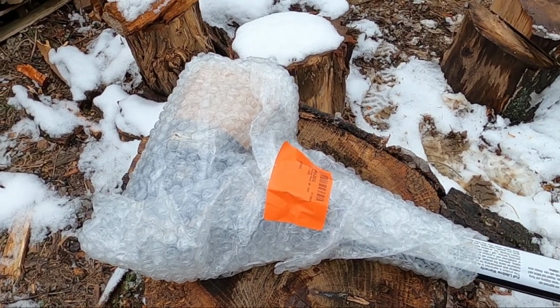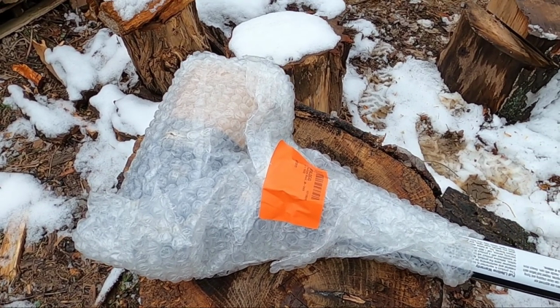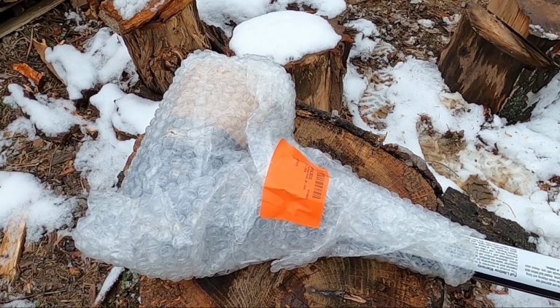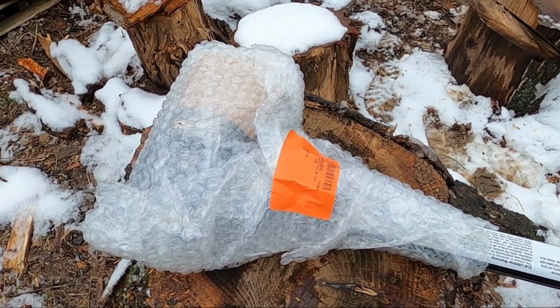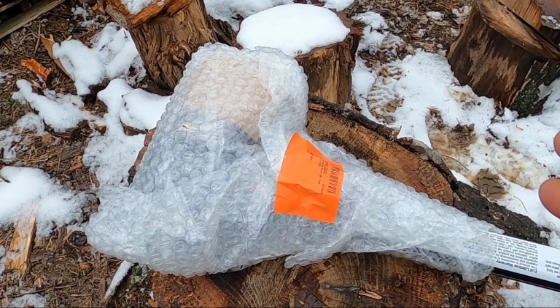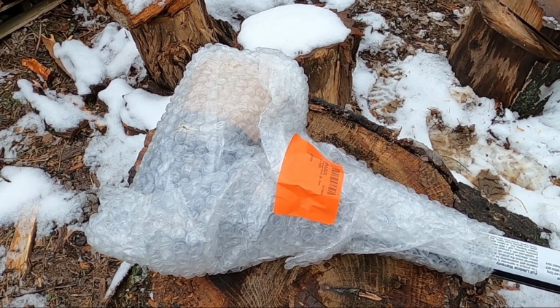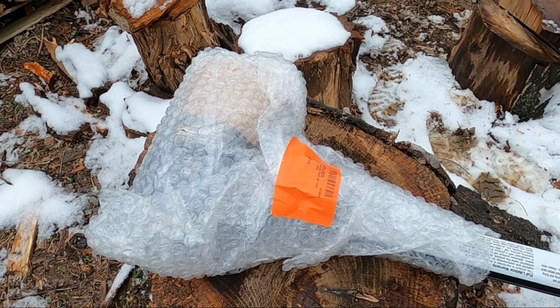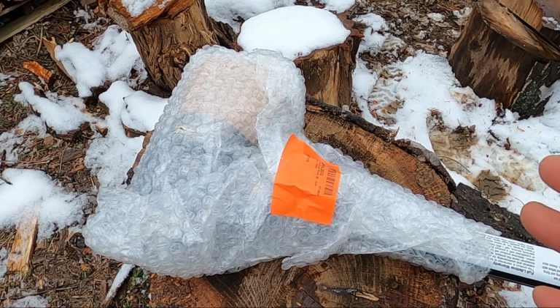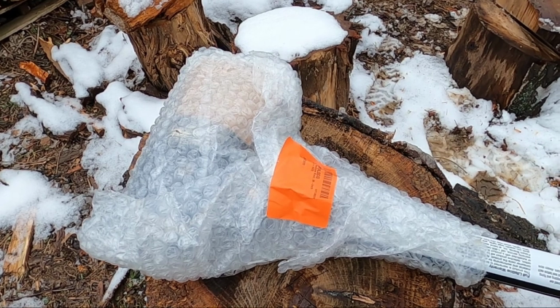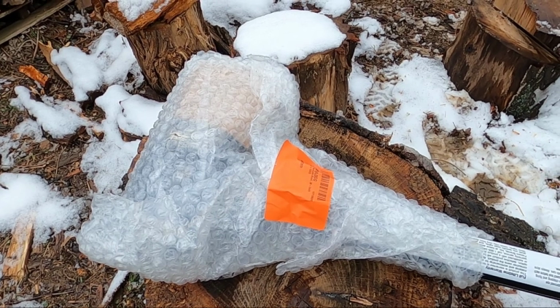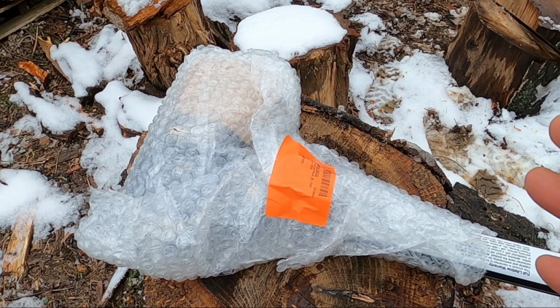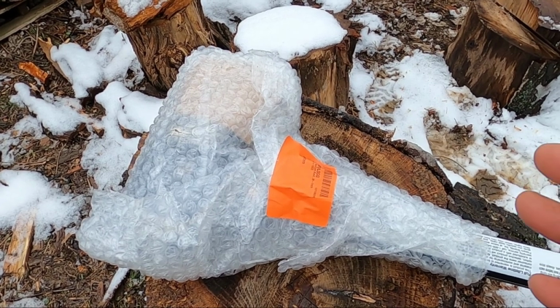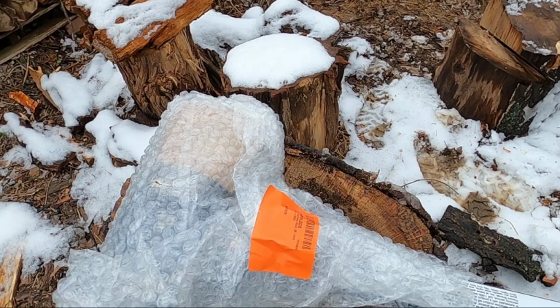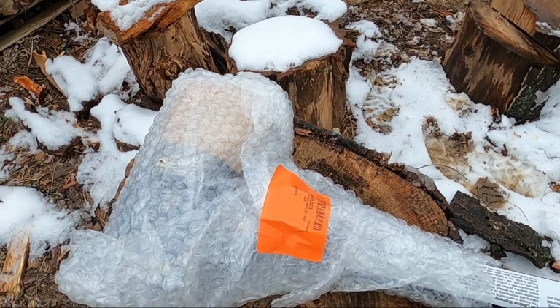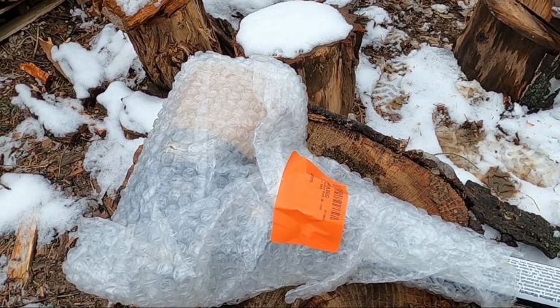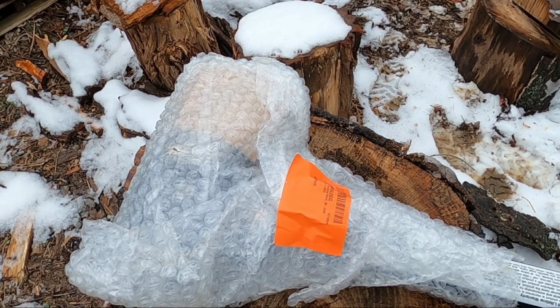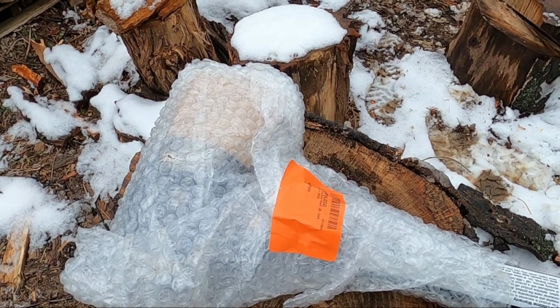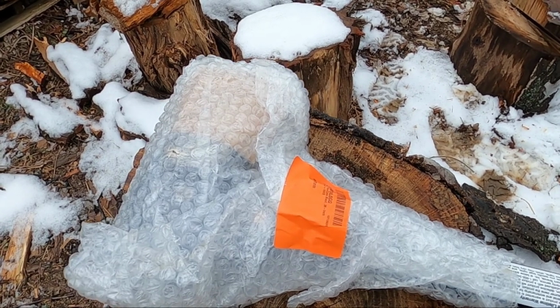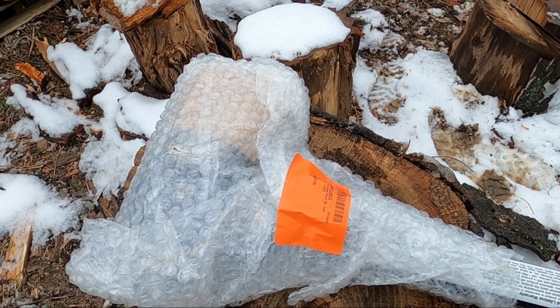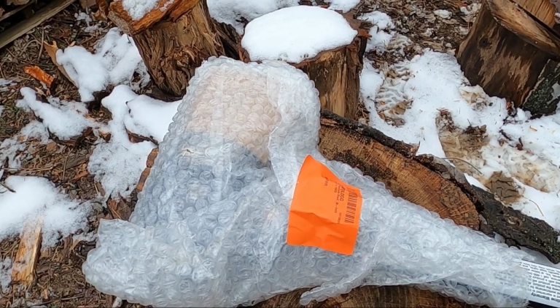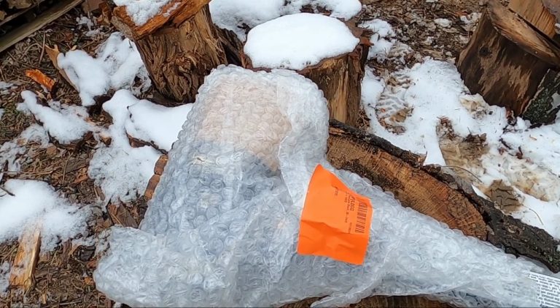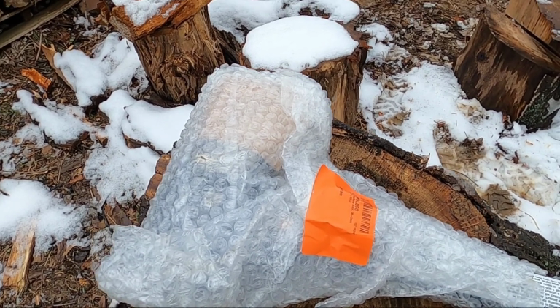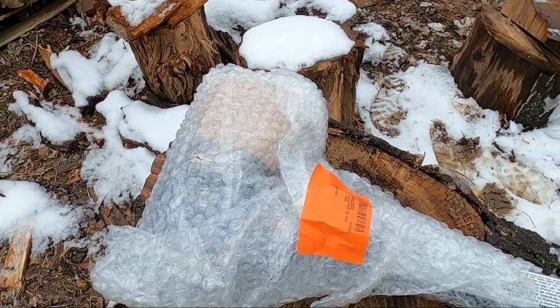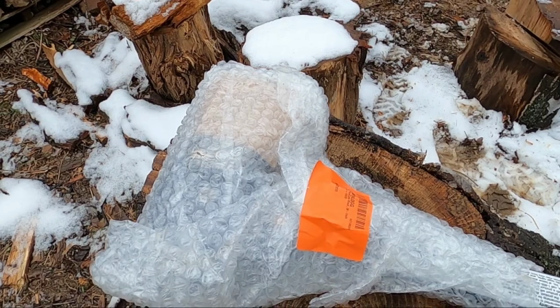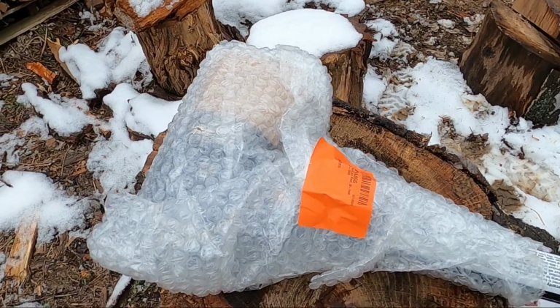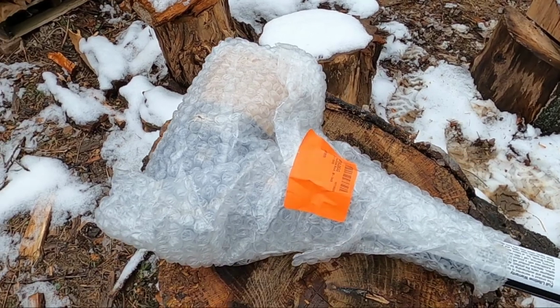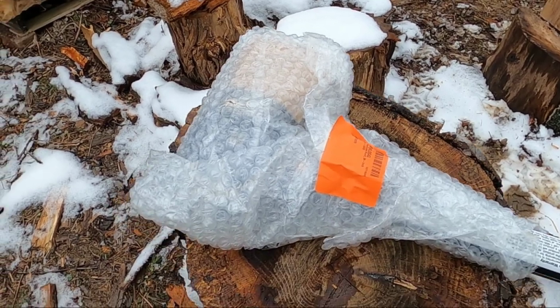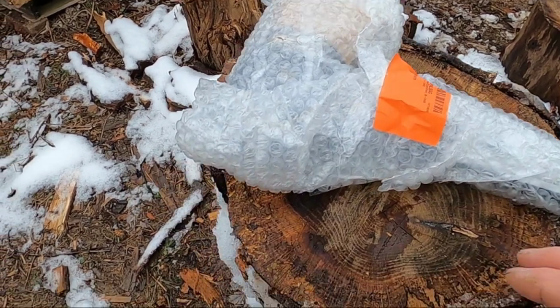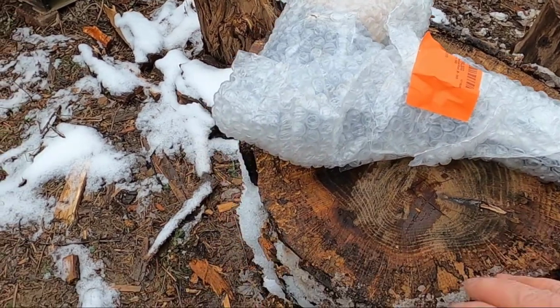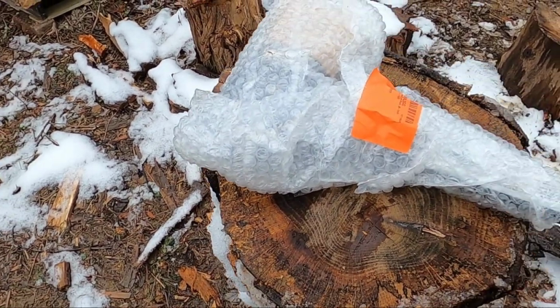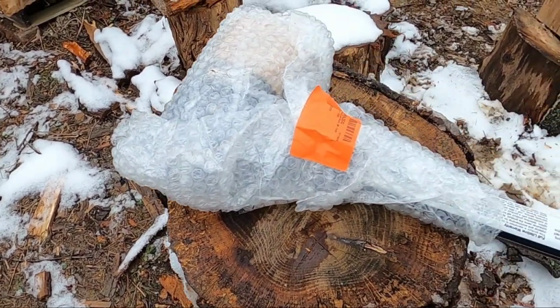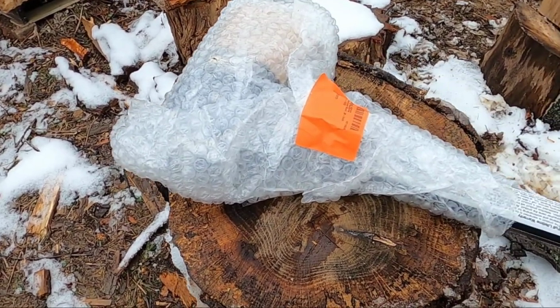I use the splitting axe when I have straight wood that's not too knotty, and it saves me a lot of extra work from not having to use the maul. Otherwise I have to use the maul on most of this wood.